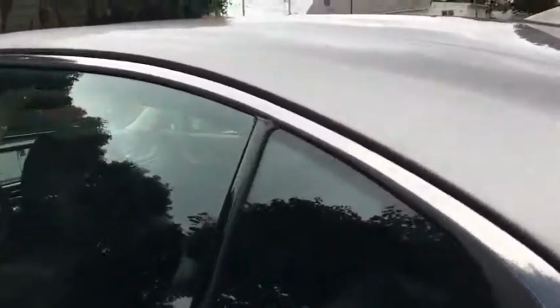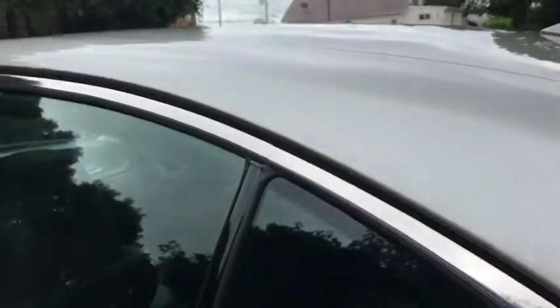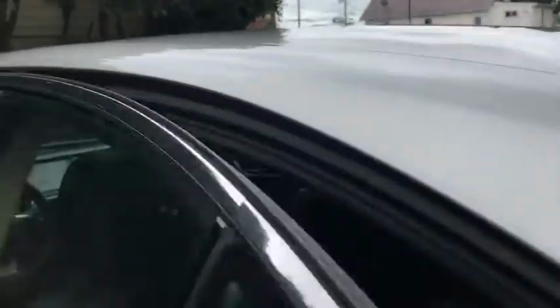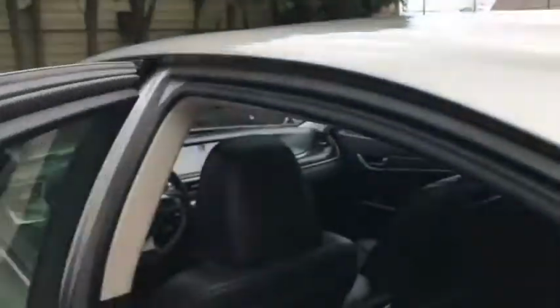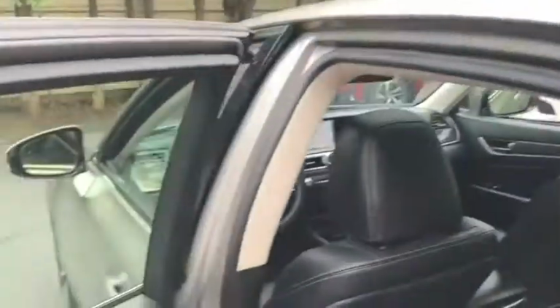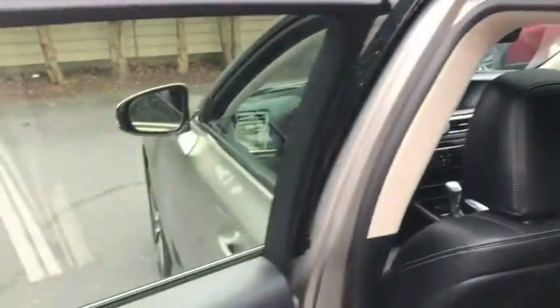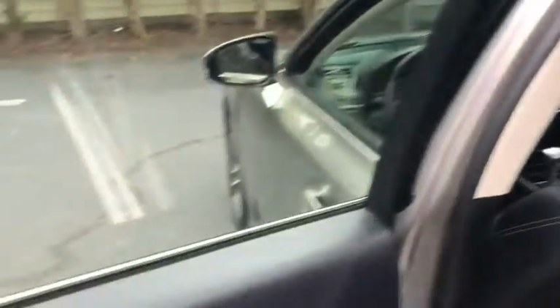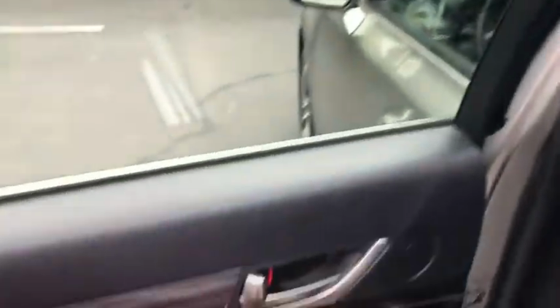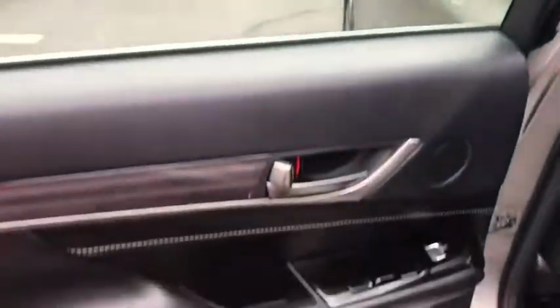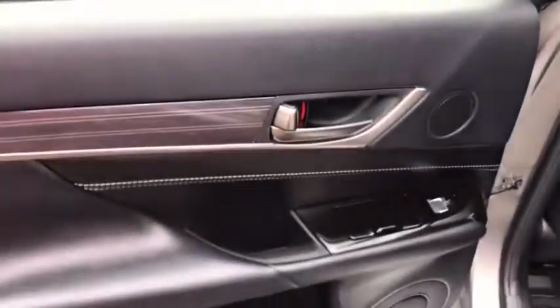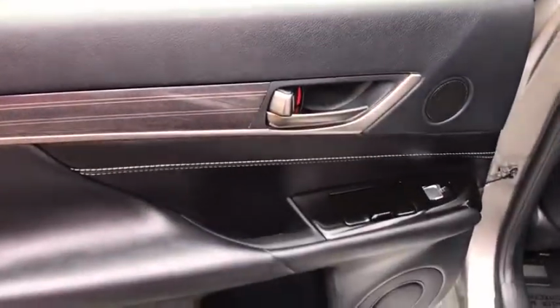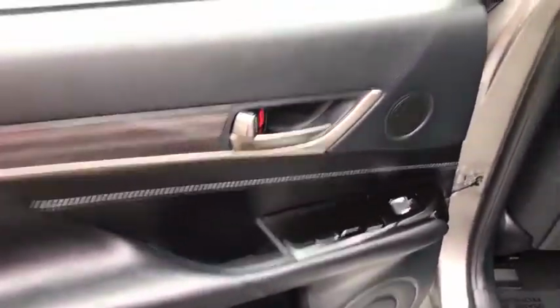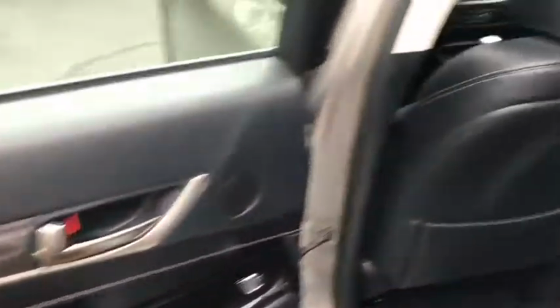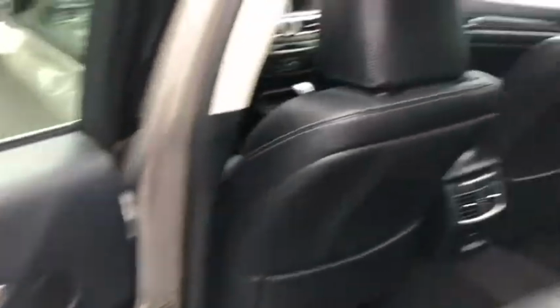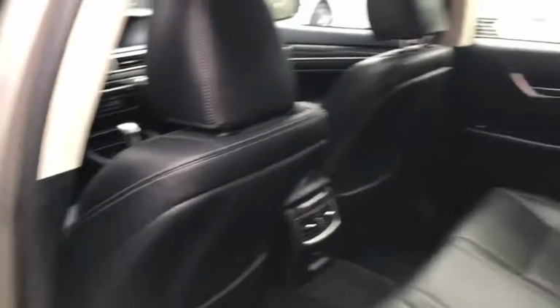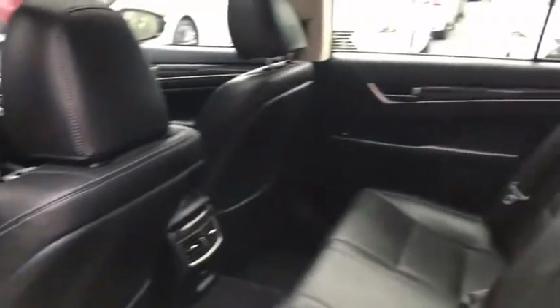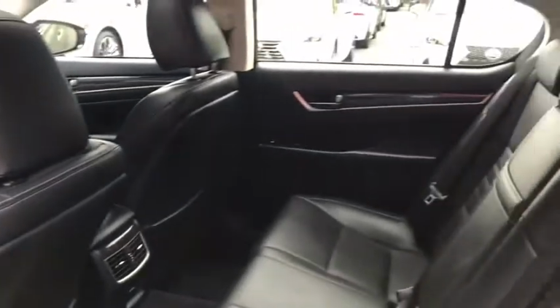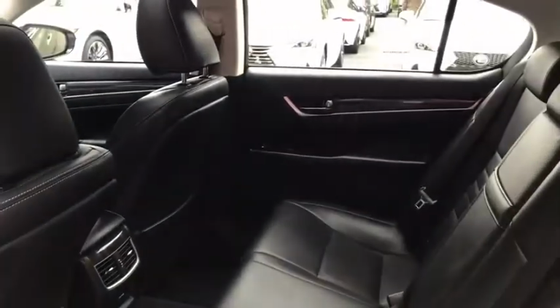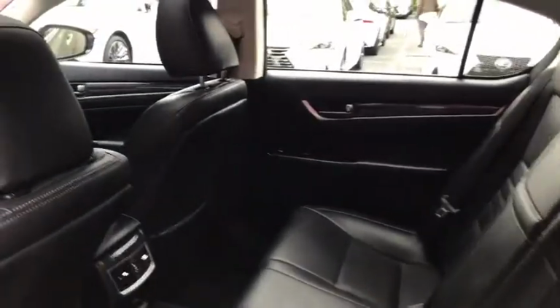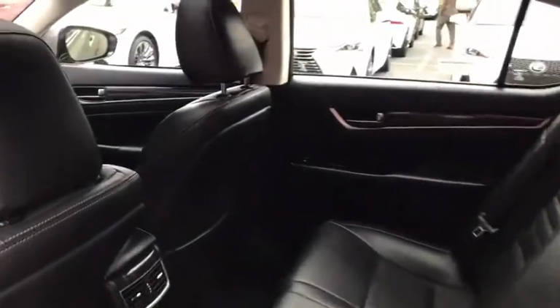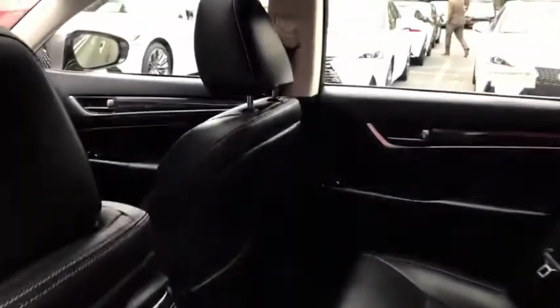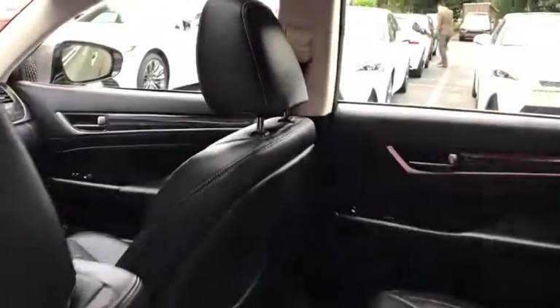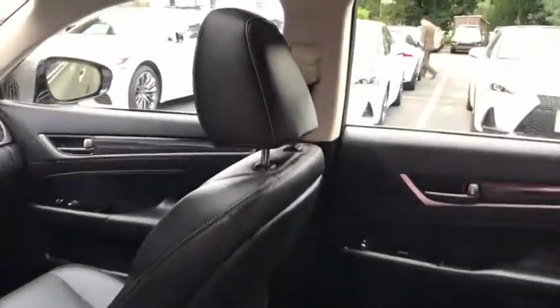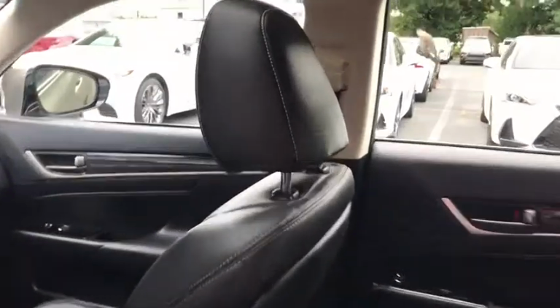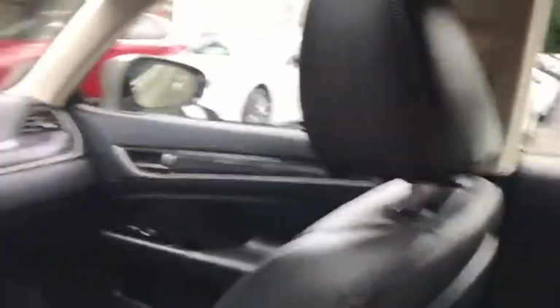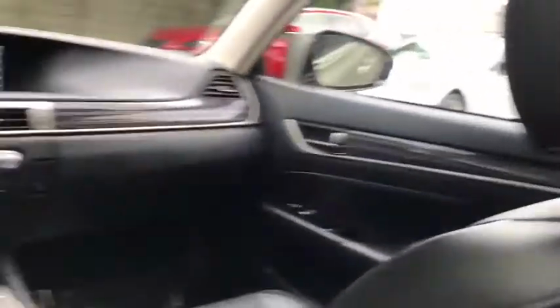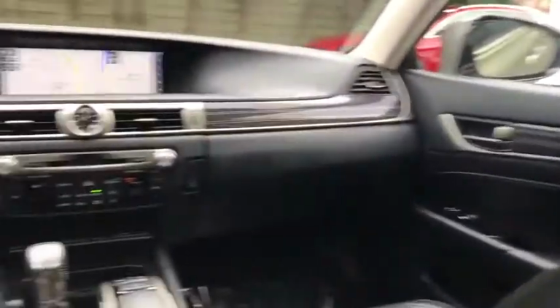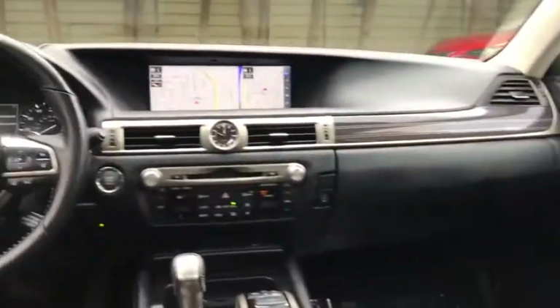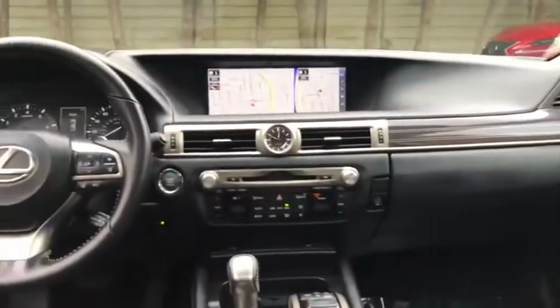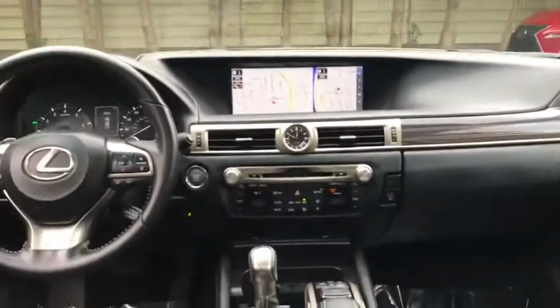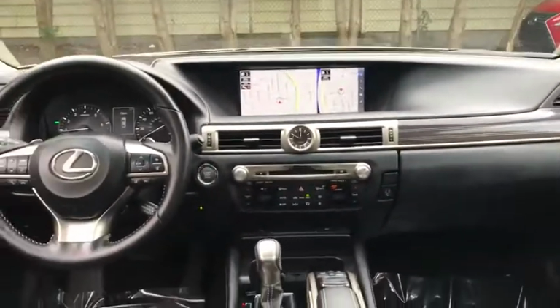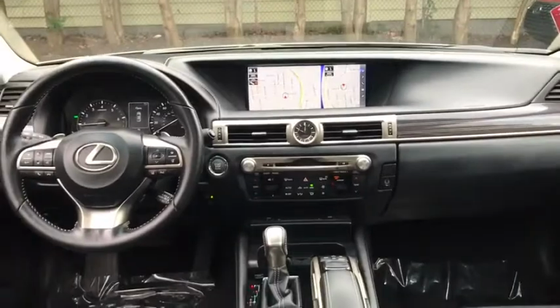CD player, power windows, rear window defroster, electronic stability control, trip computer, heated front seats, power moonroof, remote keyless entry.